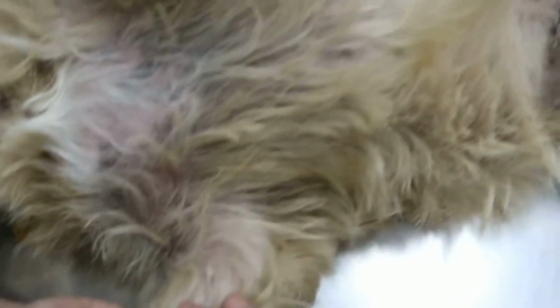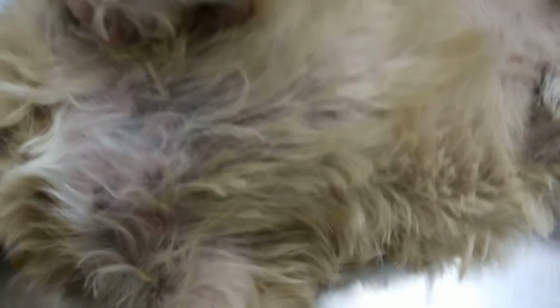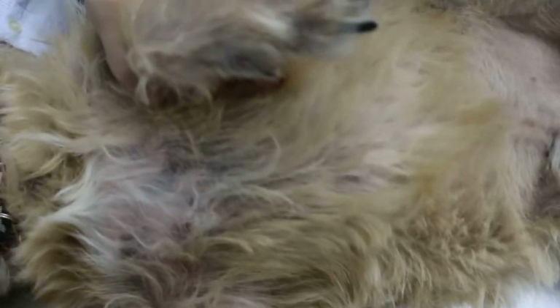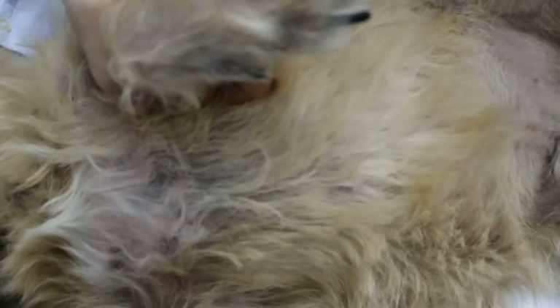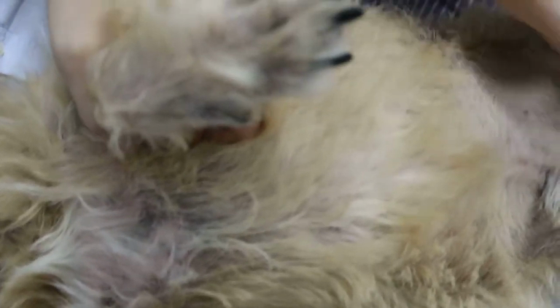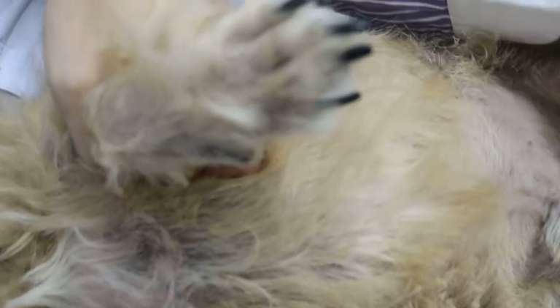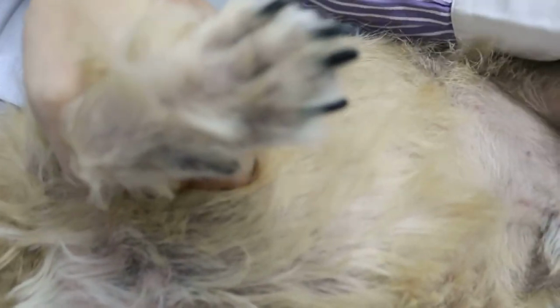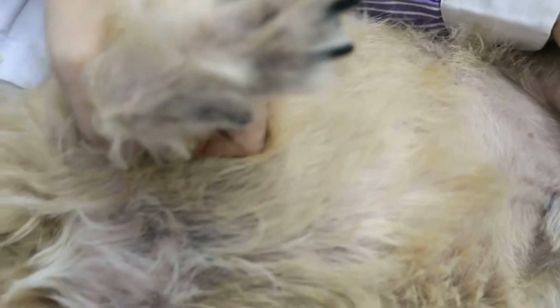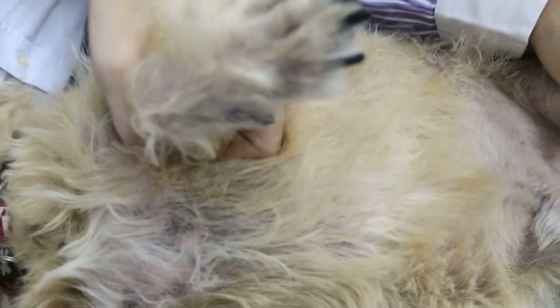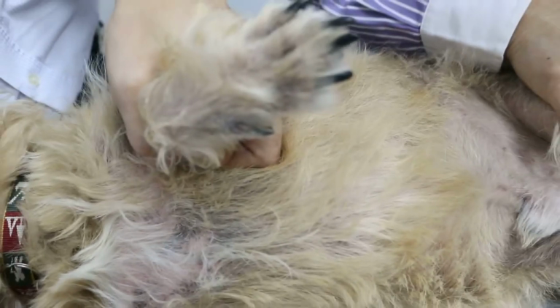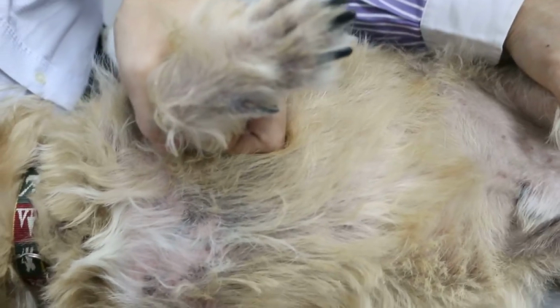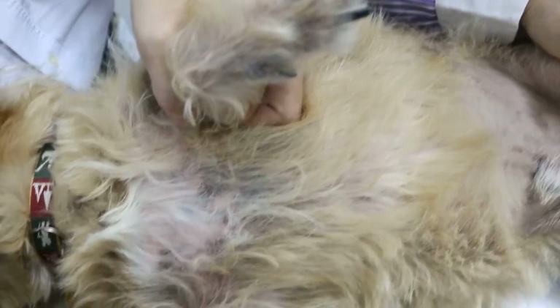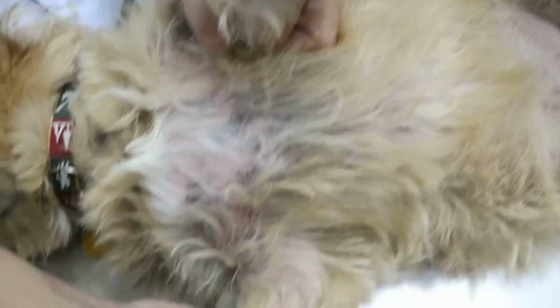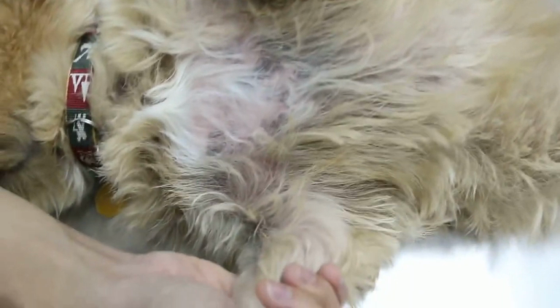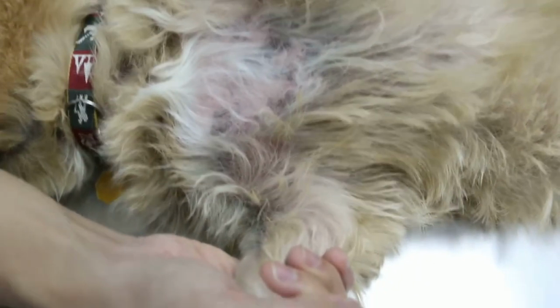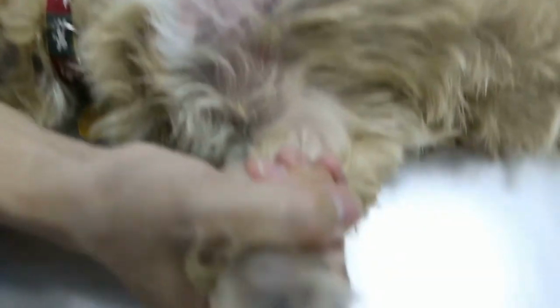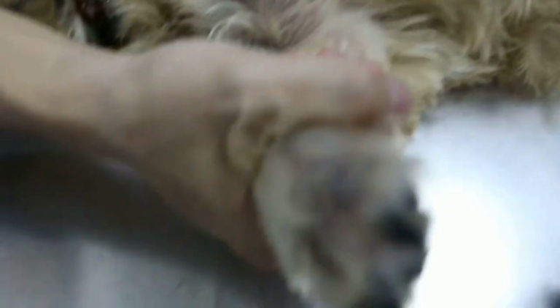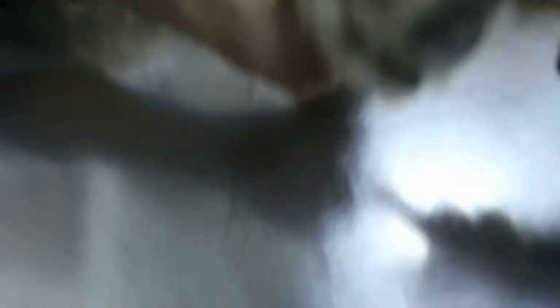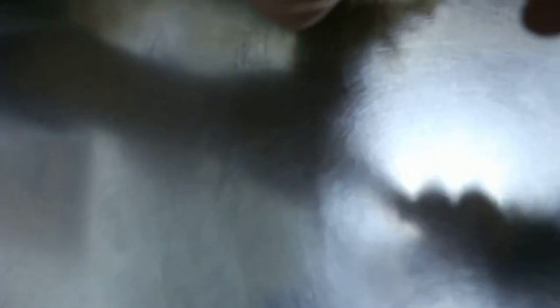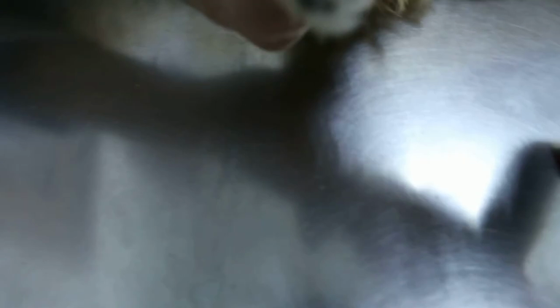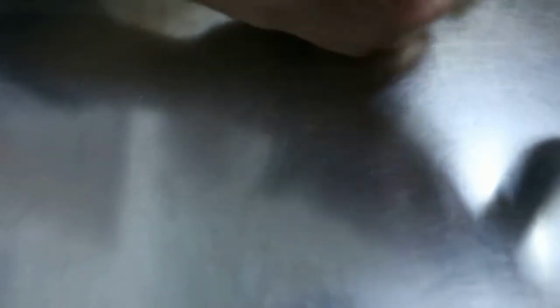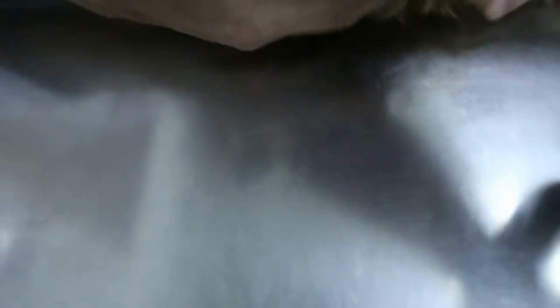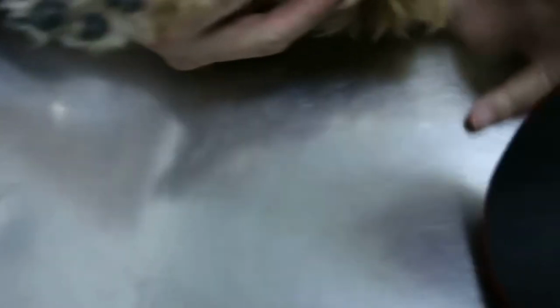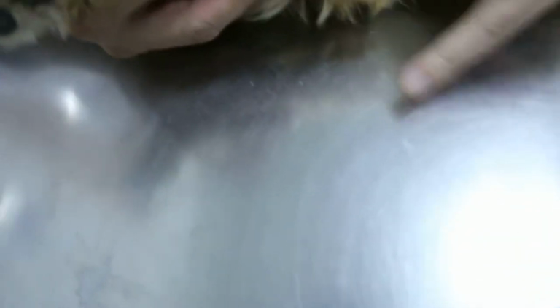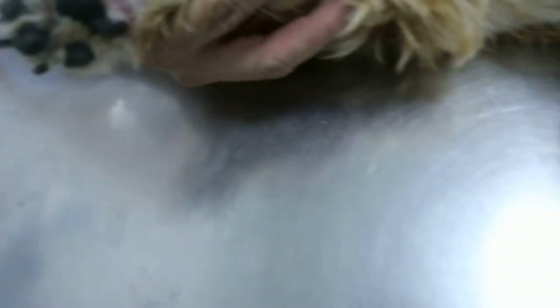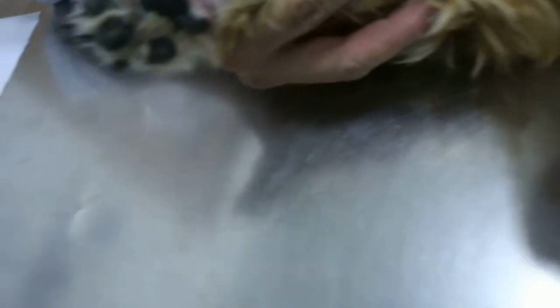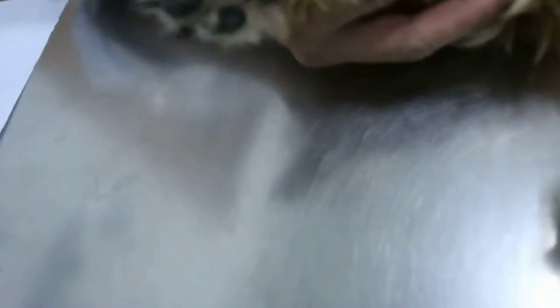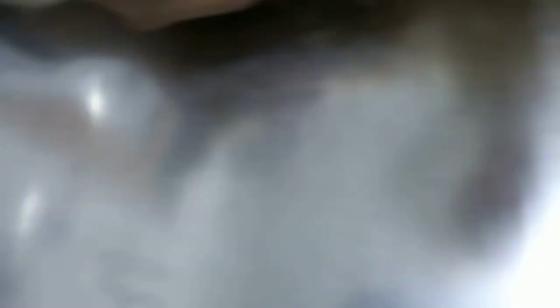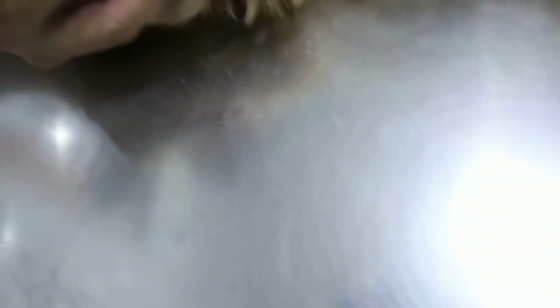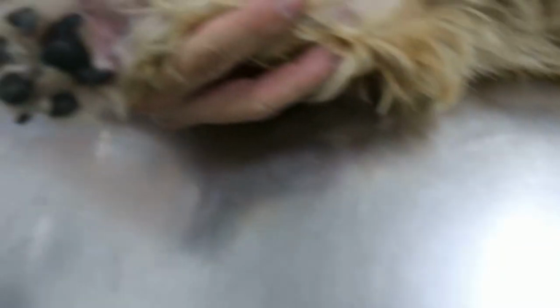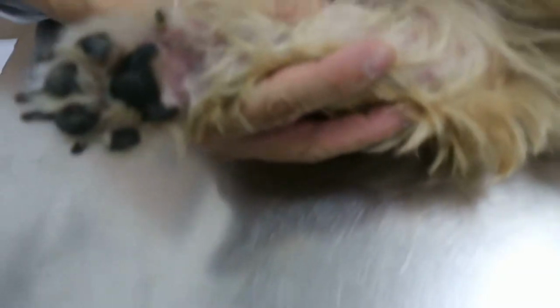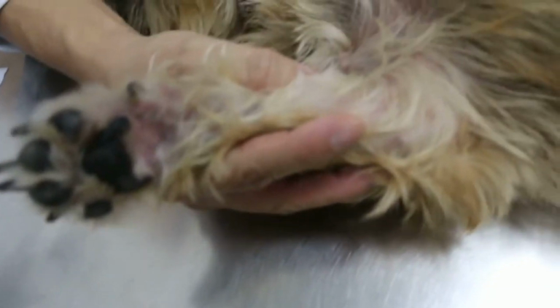Since when? Since many months ago — maybe February or something. Did you say he's got no scales? Is this called scales? No, no scales.